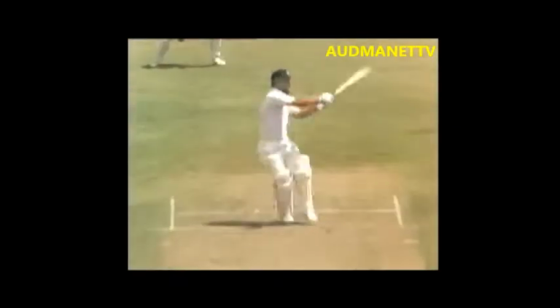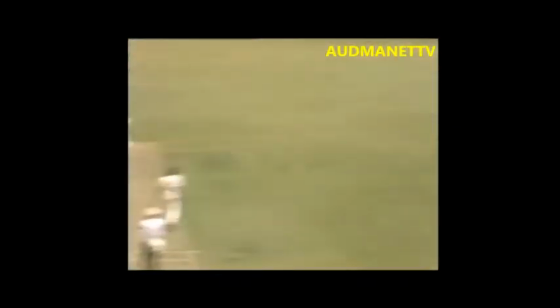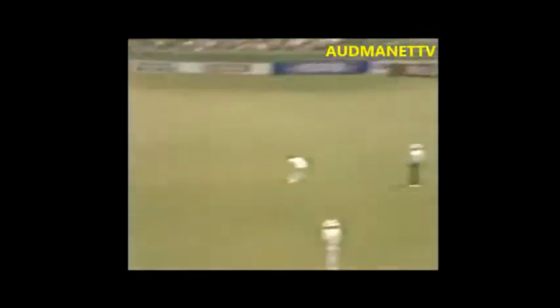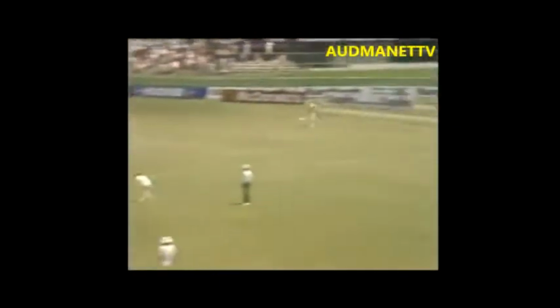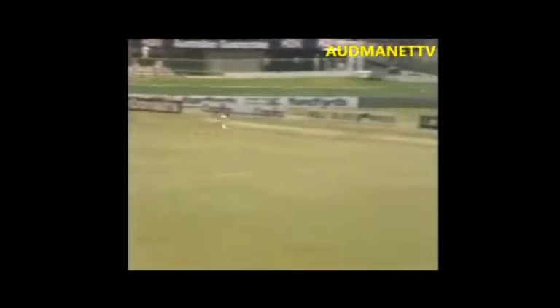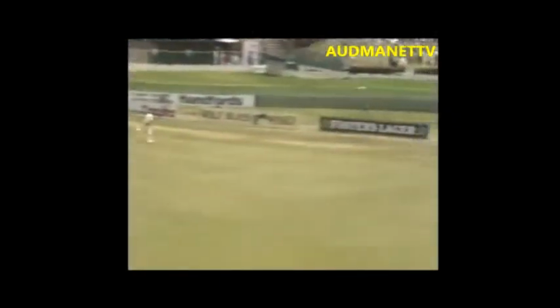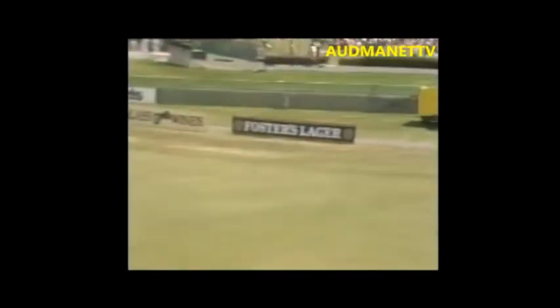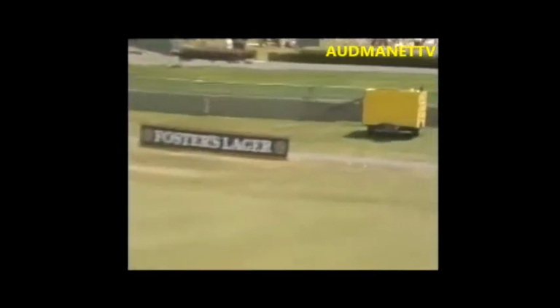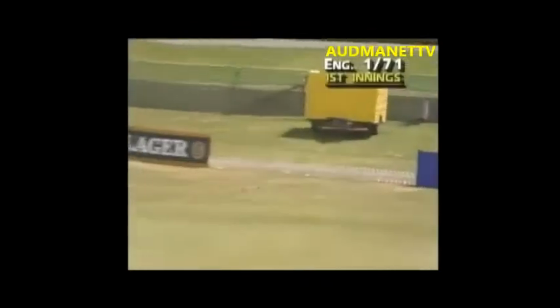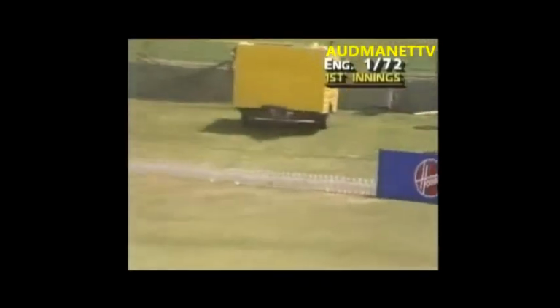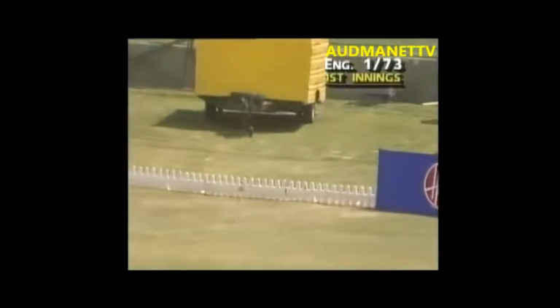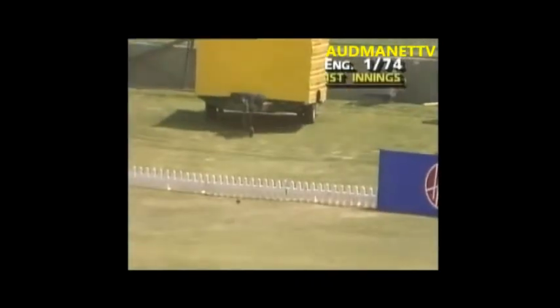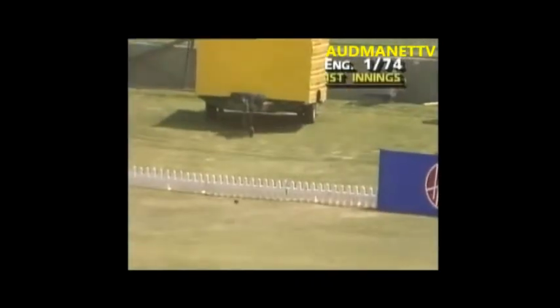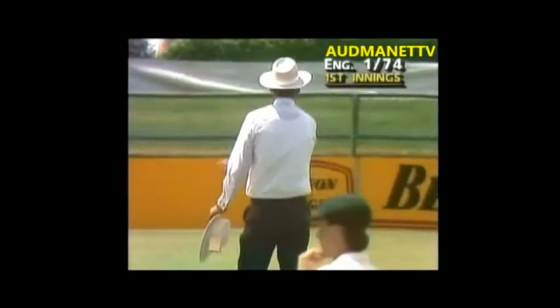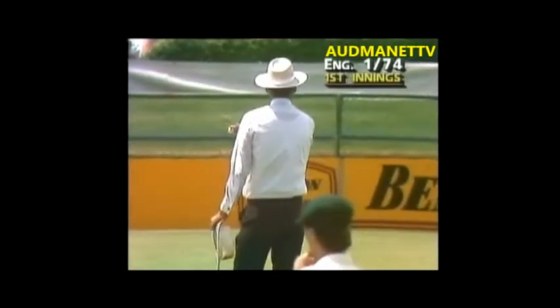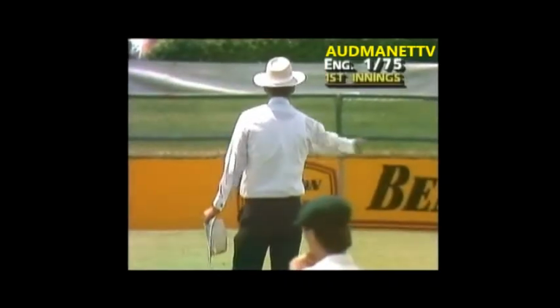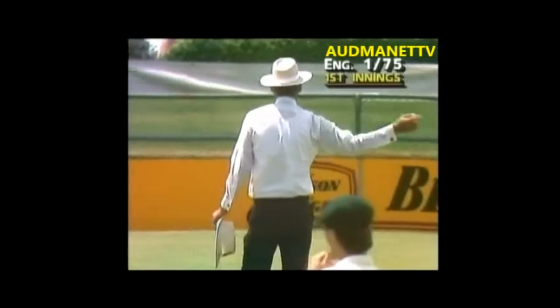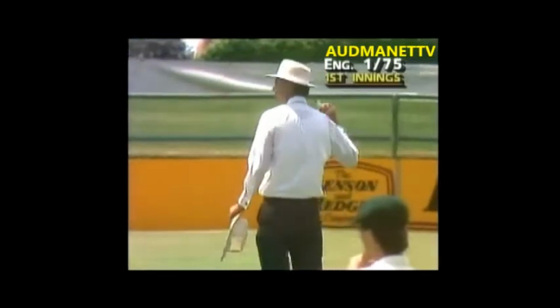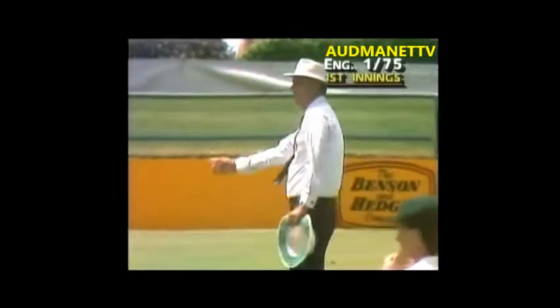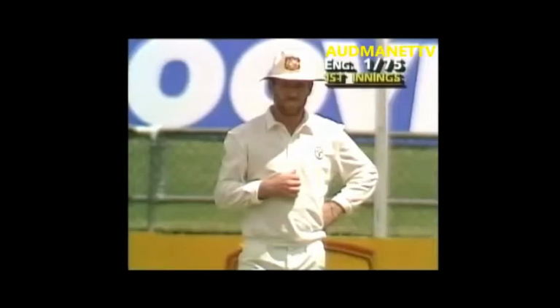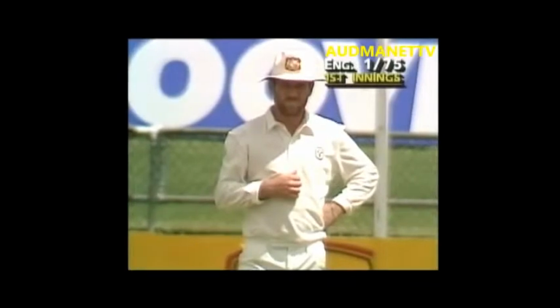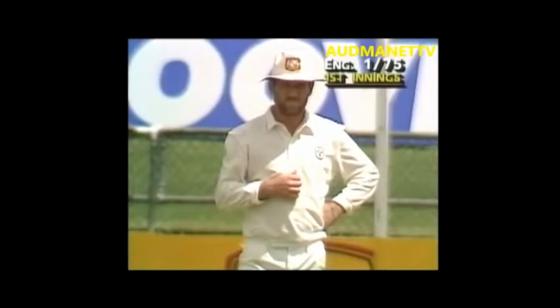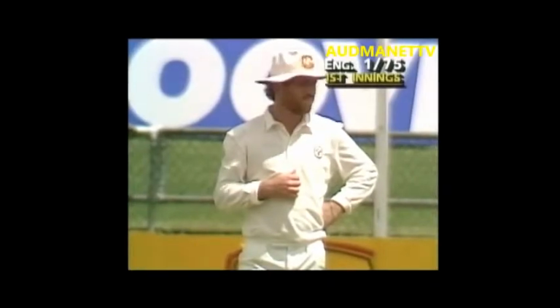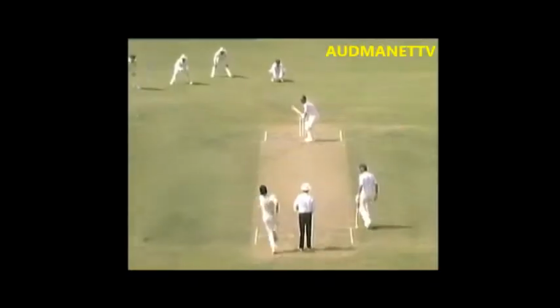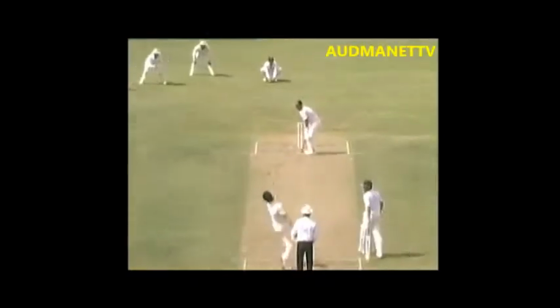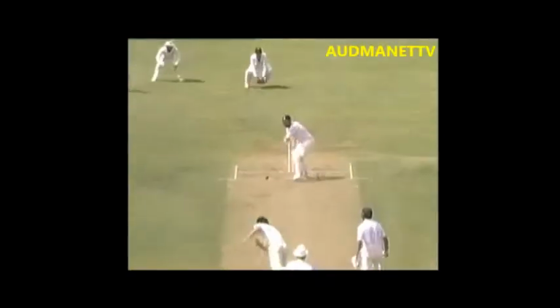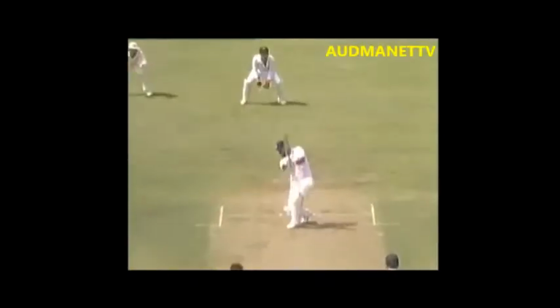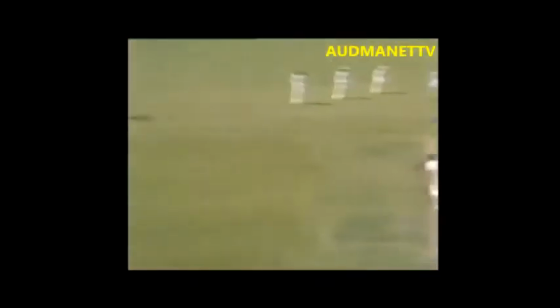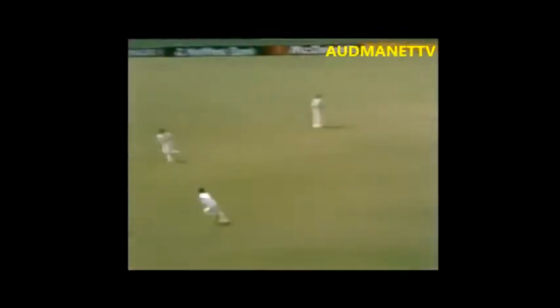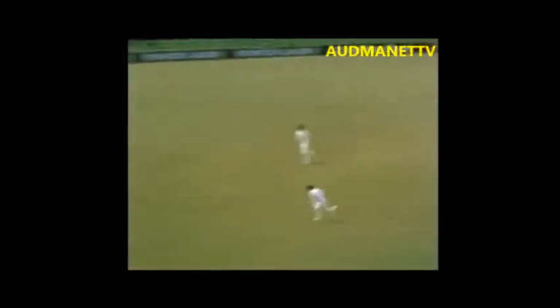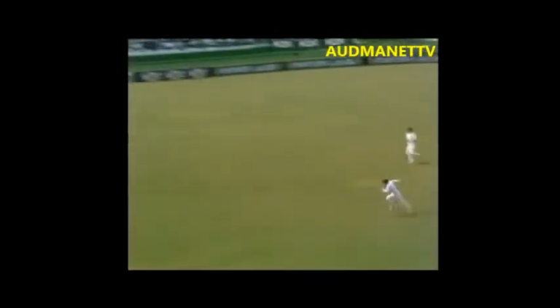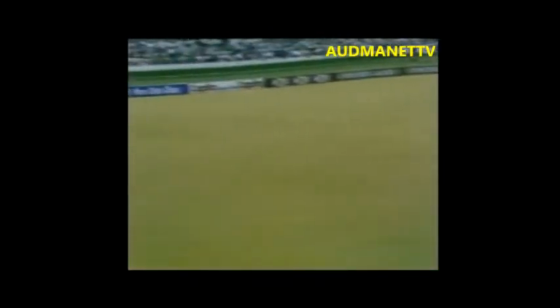Another short delivery and smashed away beautifully again down towards square leg. Well, Matthew's having a lot of trouble — you can't bowl there and get away with it to Mike Gatting.